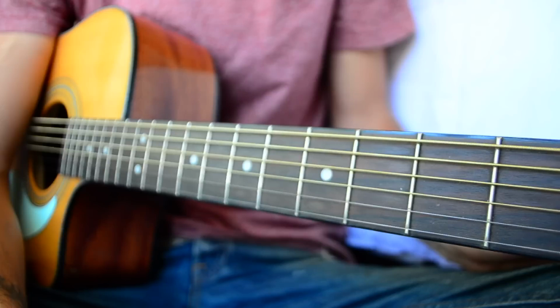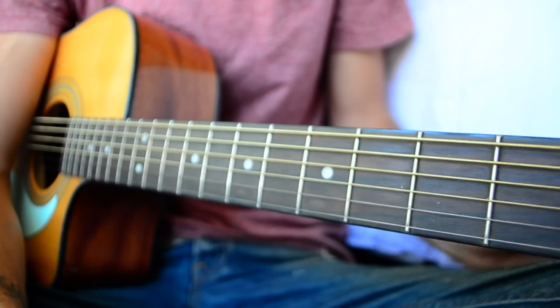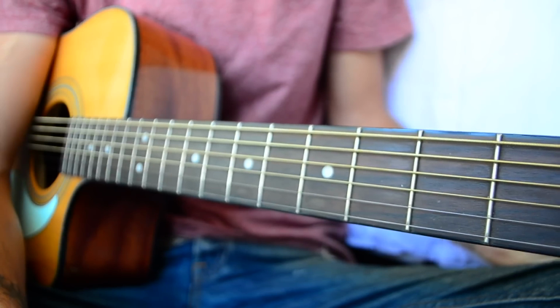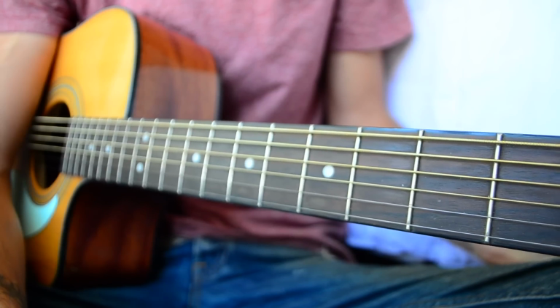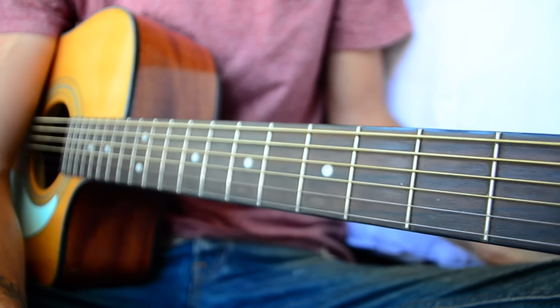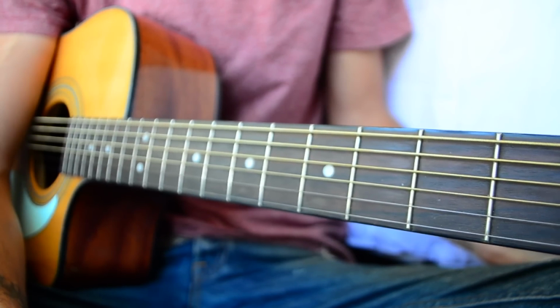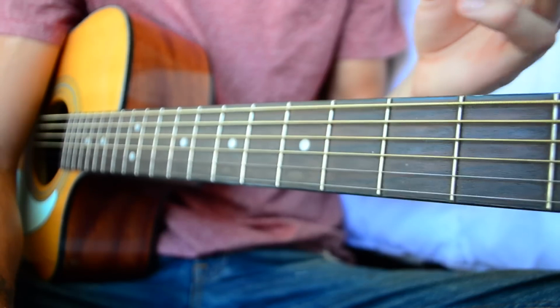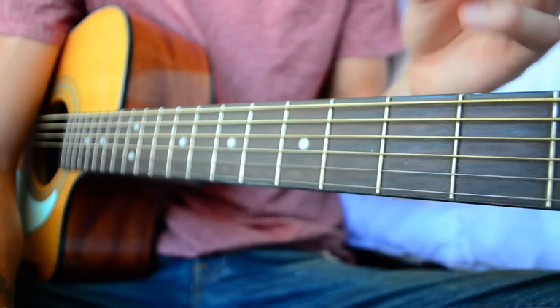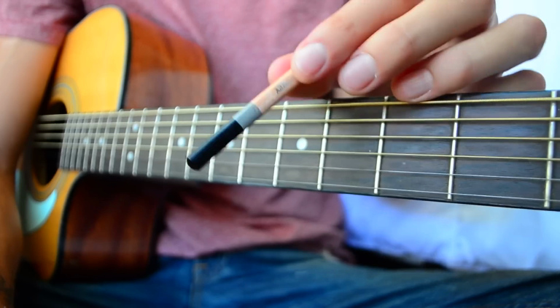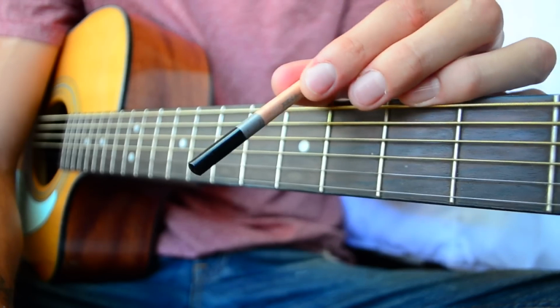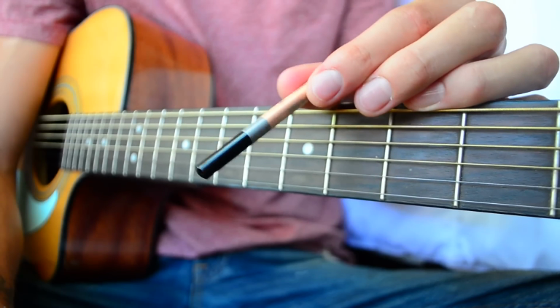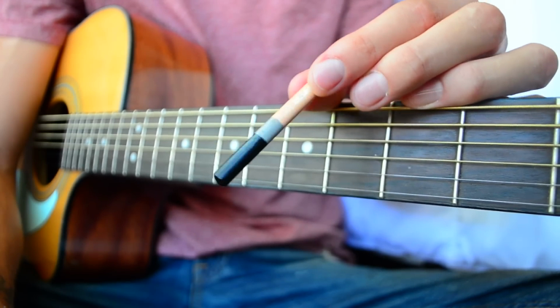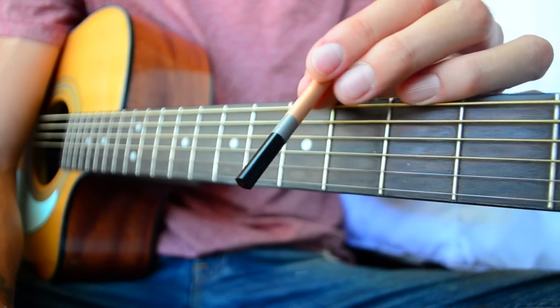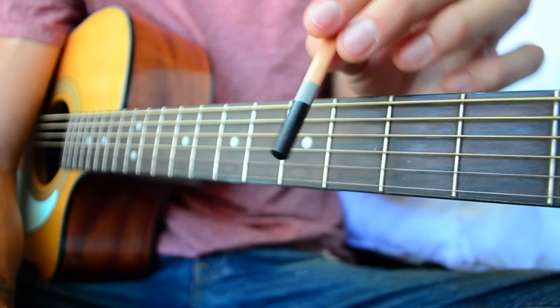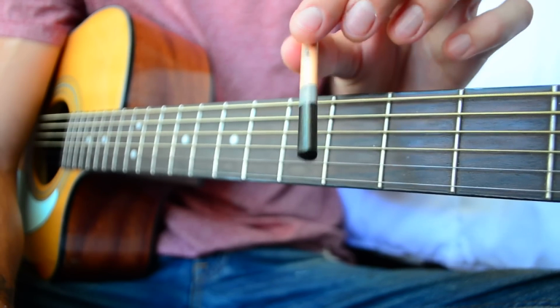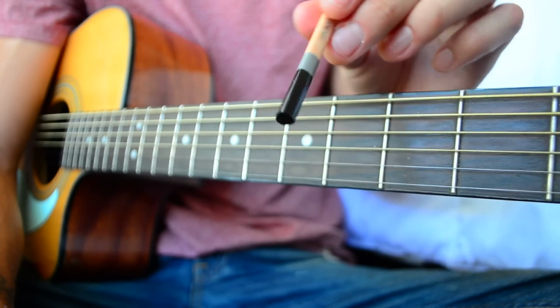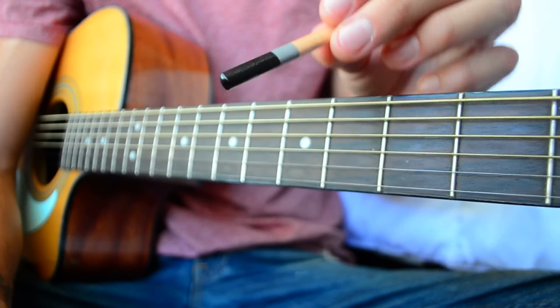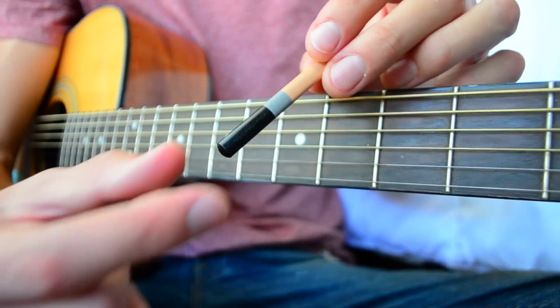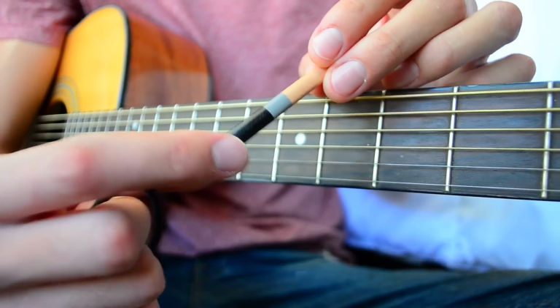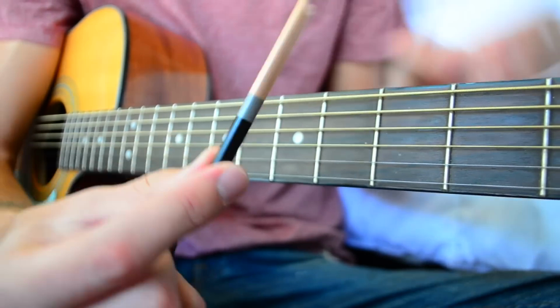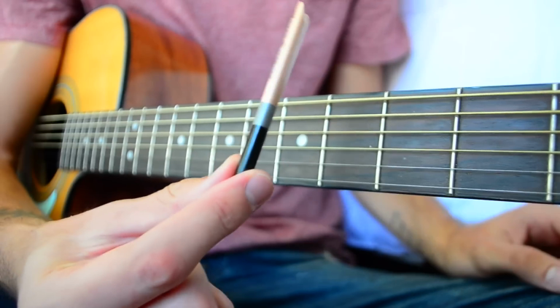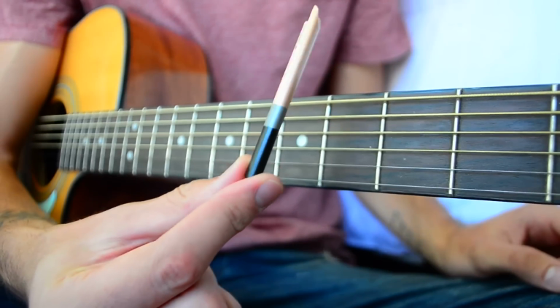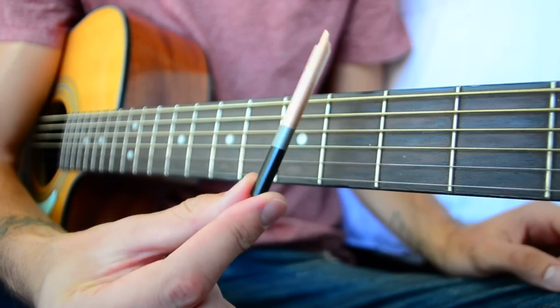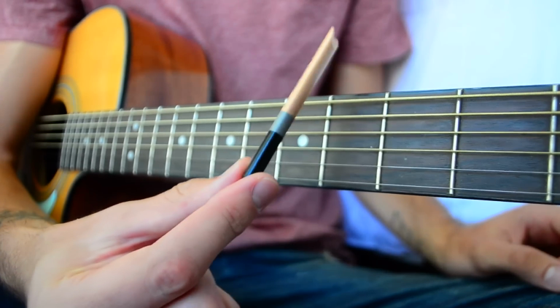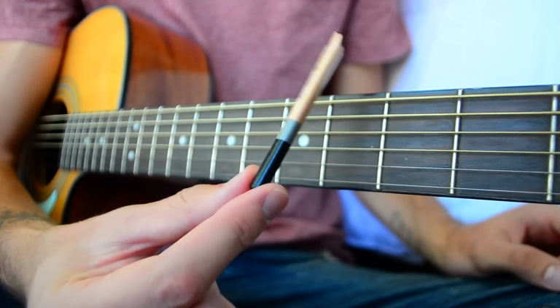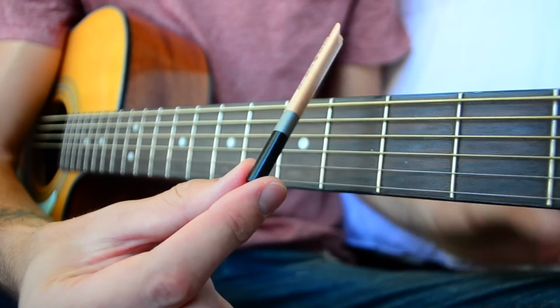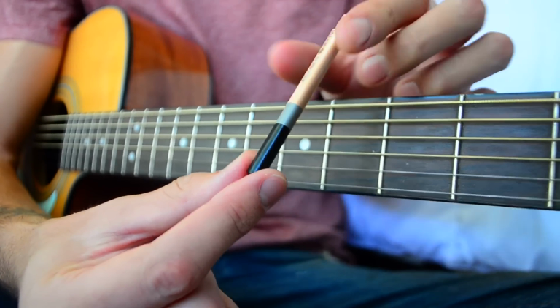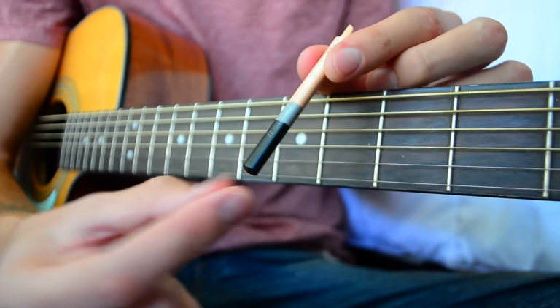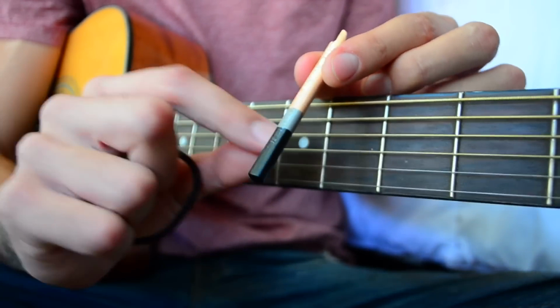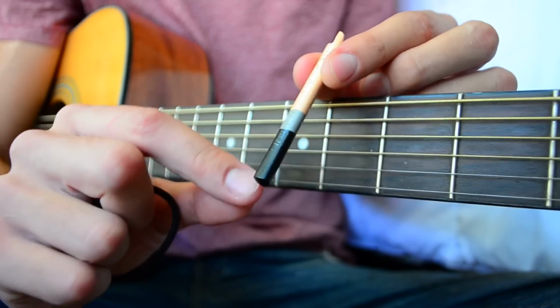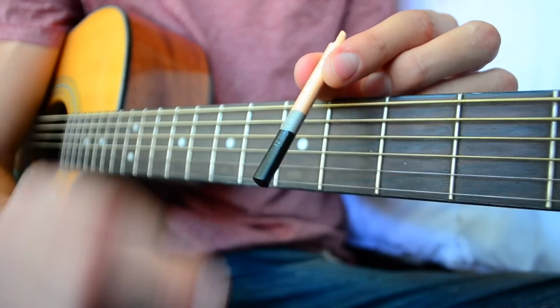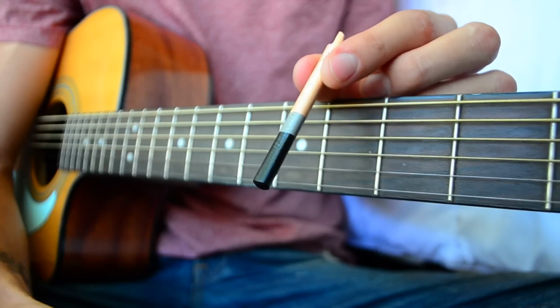Now grab your guitar. Take your pencil half — whichever half you choose to use — and decide one side is going to be the top and one side is going to be the bottom. I'm going to use the little black side as the bottom.